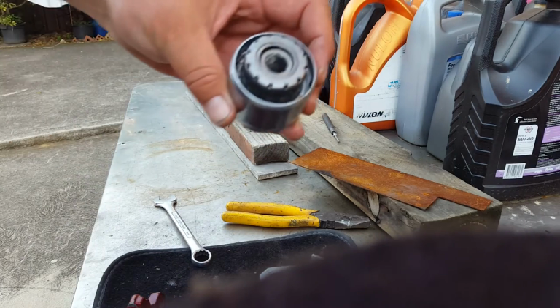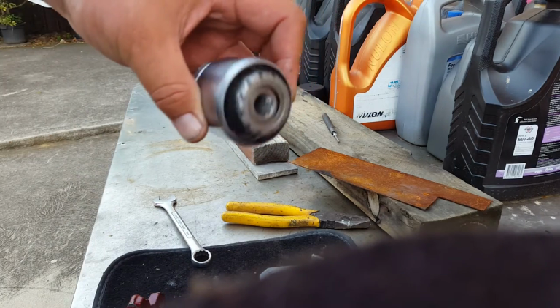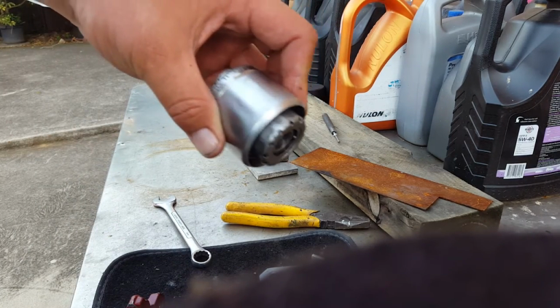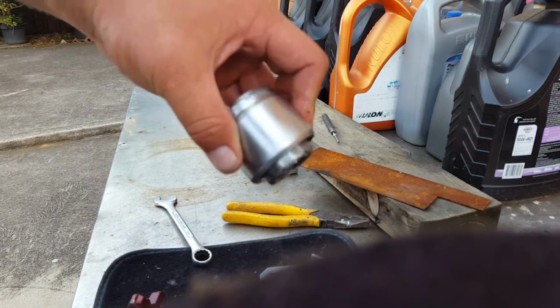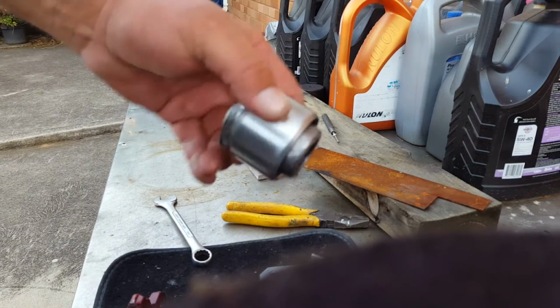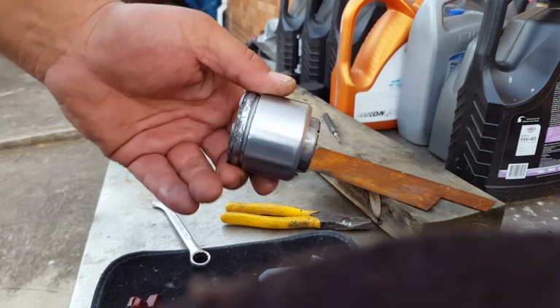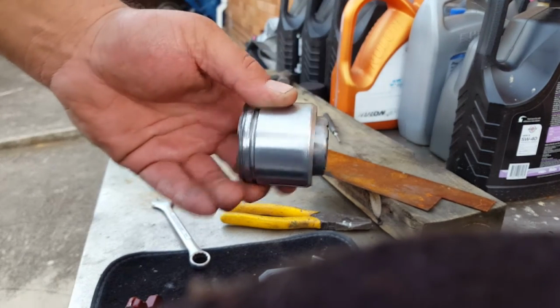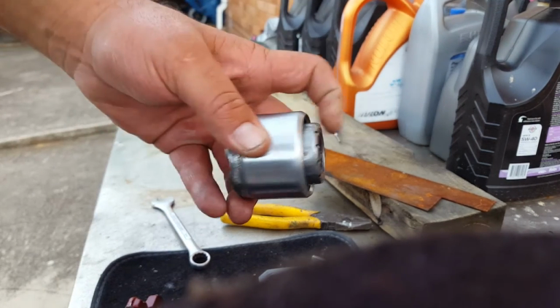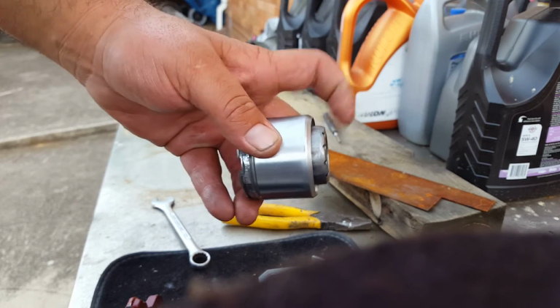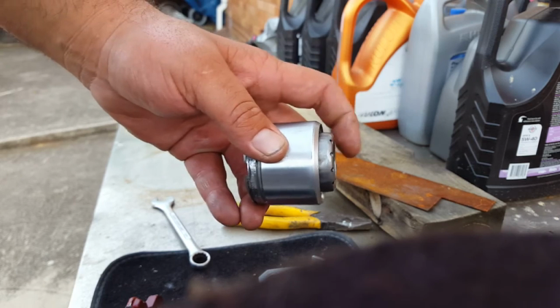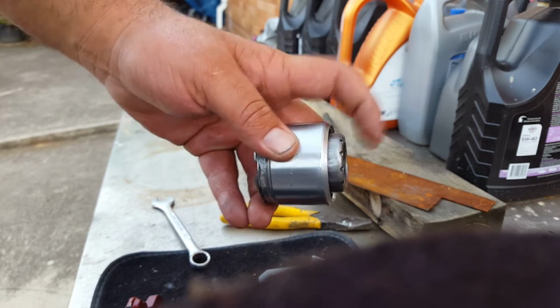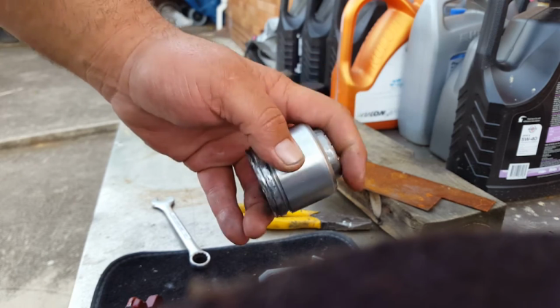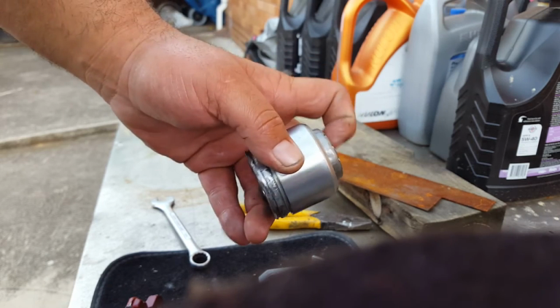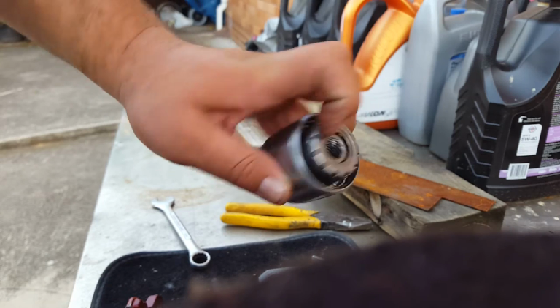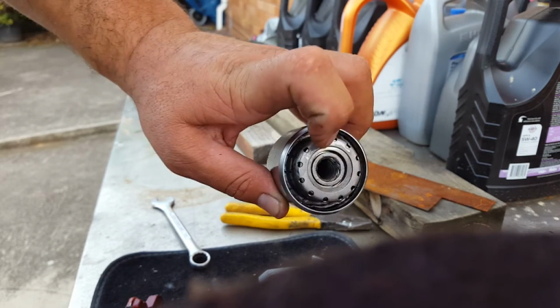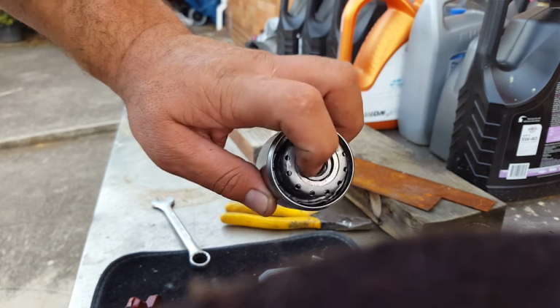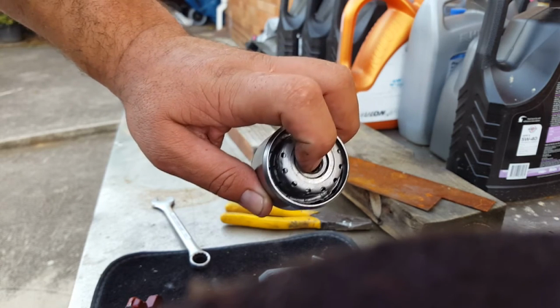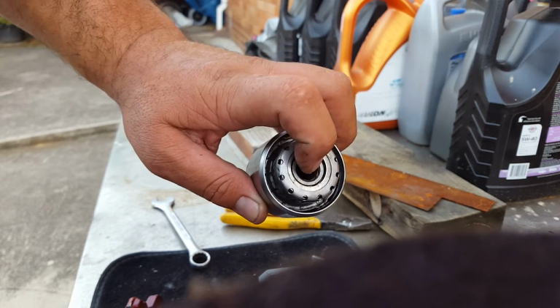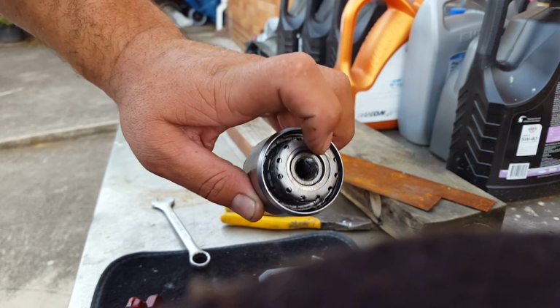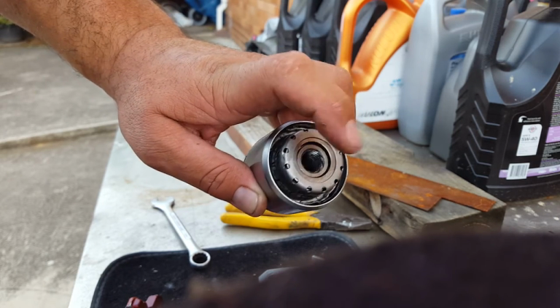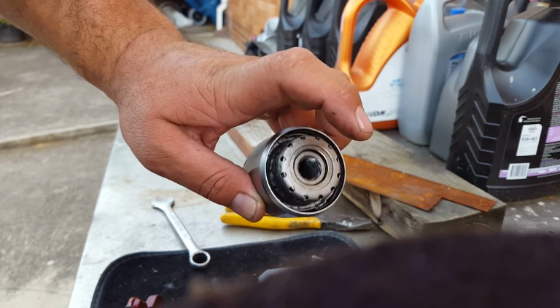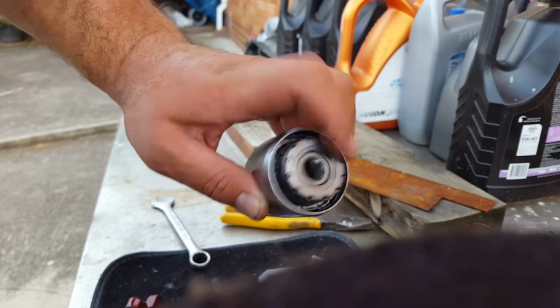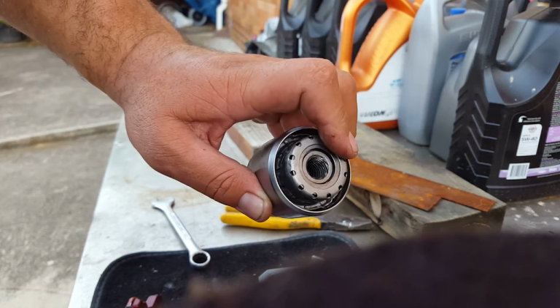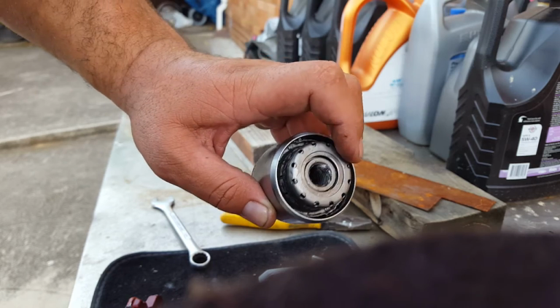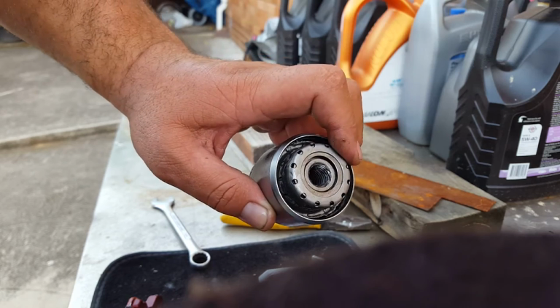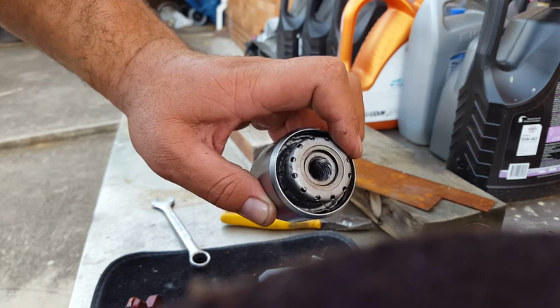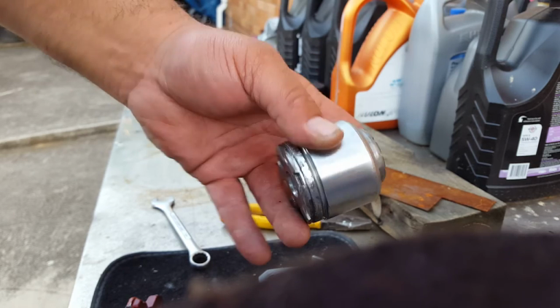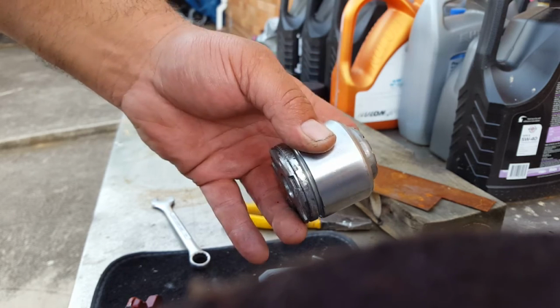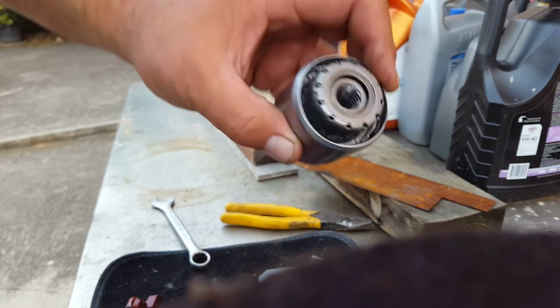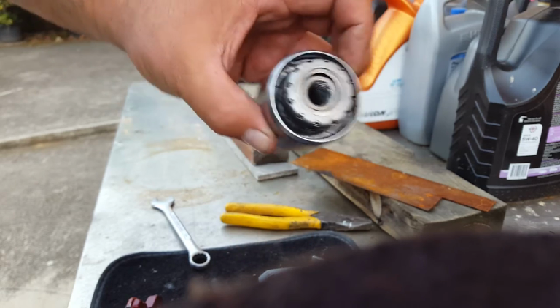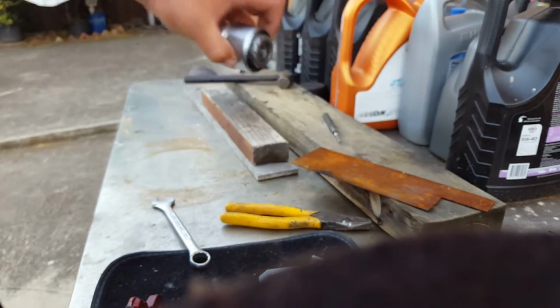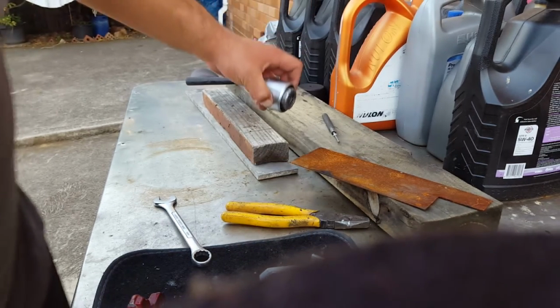Pretty much that's all you have to do. I'll keep playing with this, and once I get it all done and I'm happy and lubricated inside, I'll do a video on how to put it all back together. Thank you.